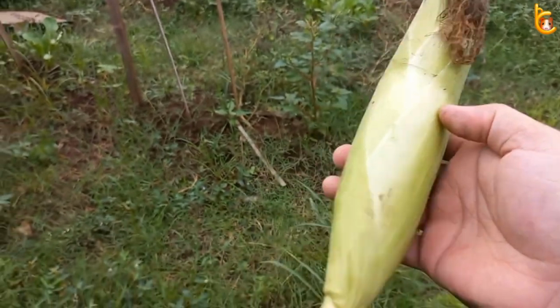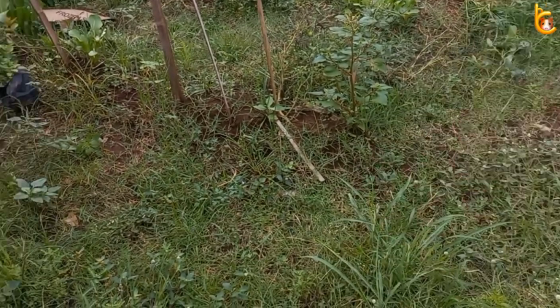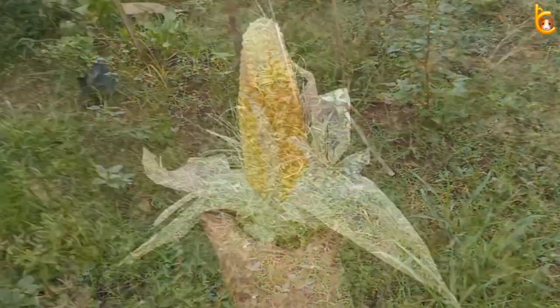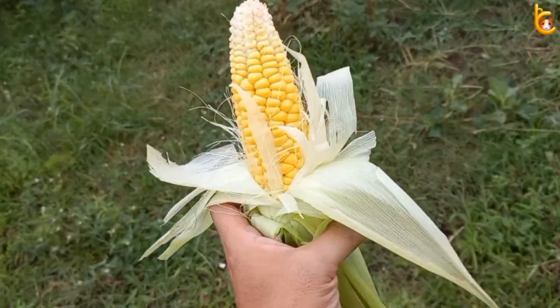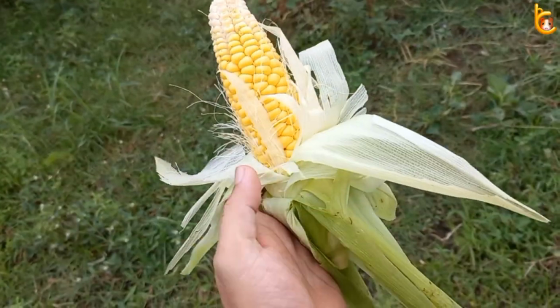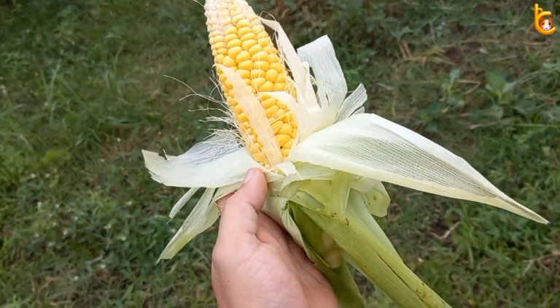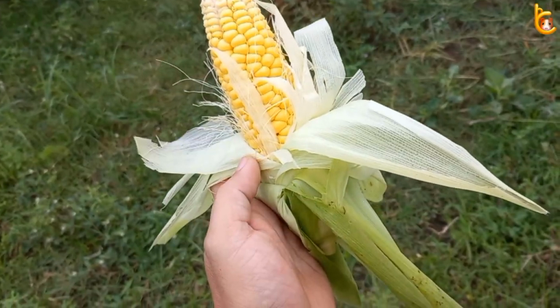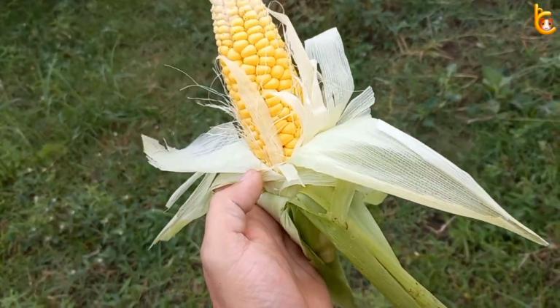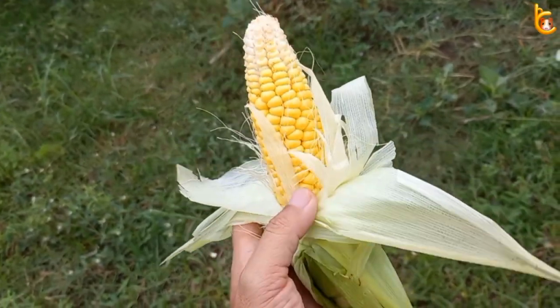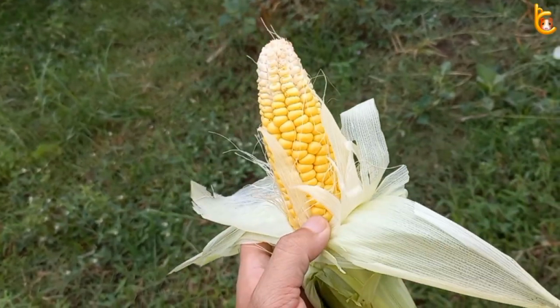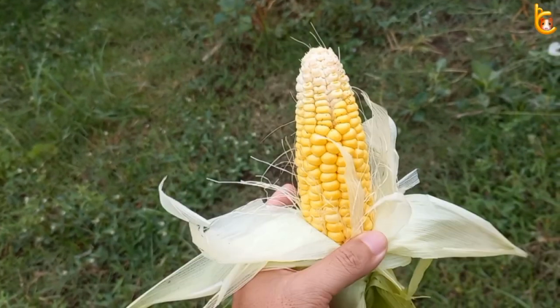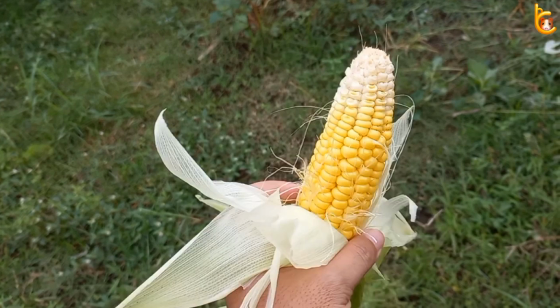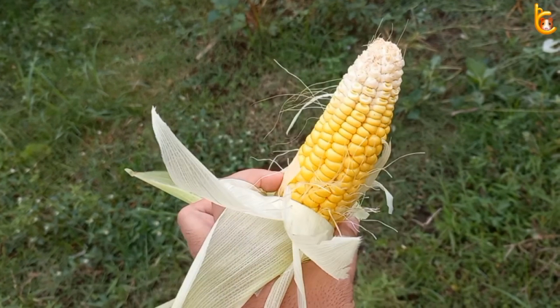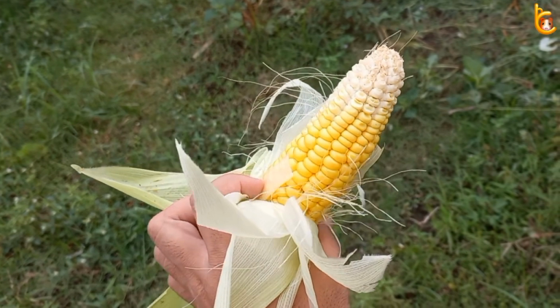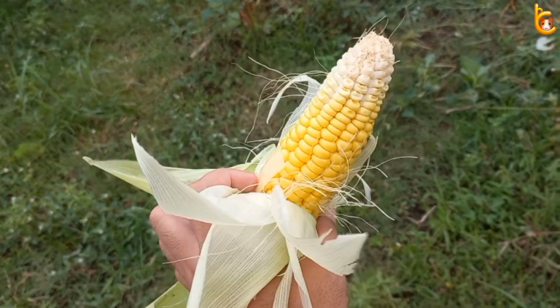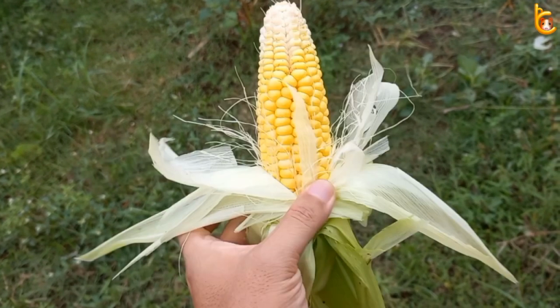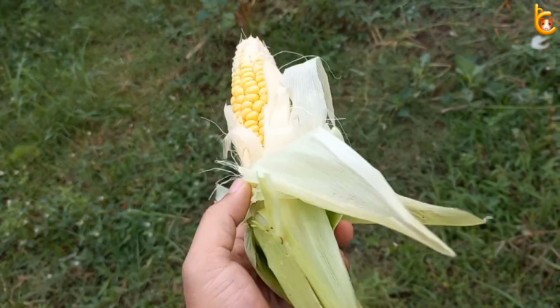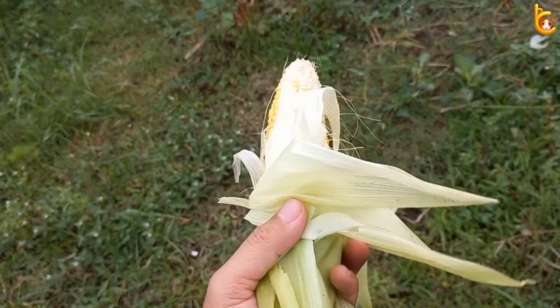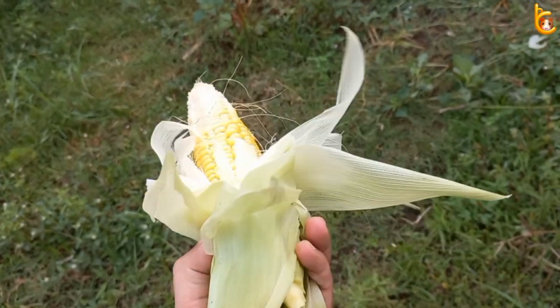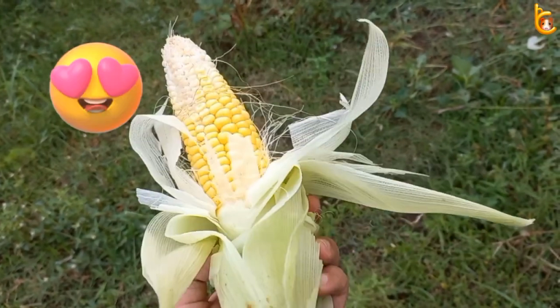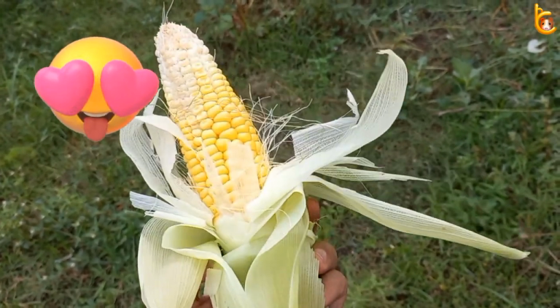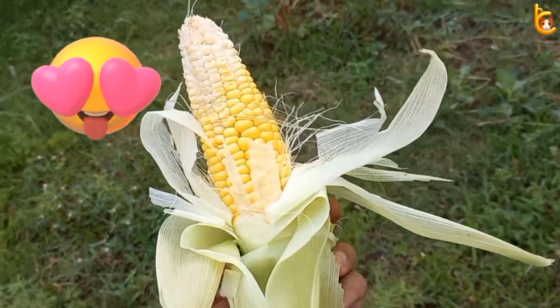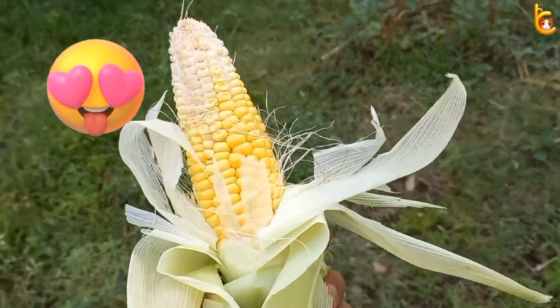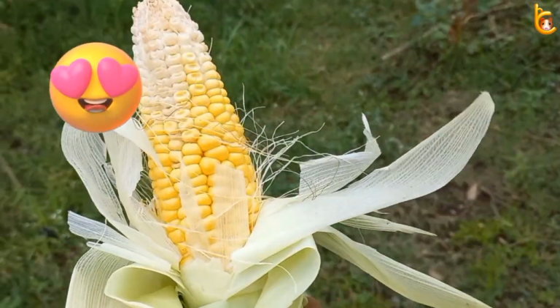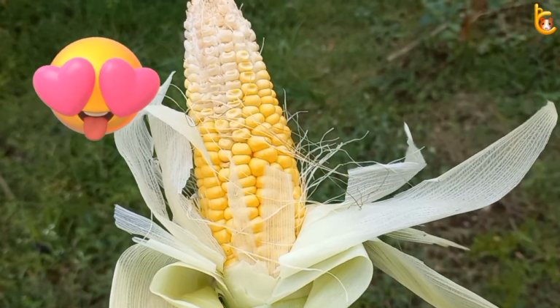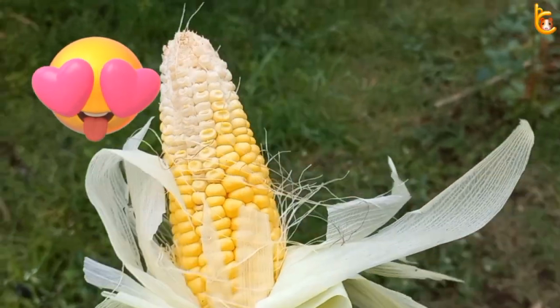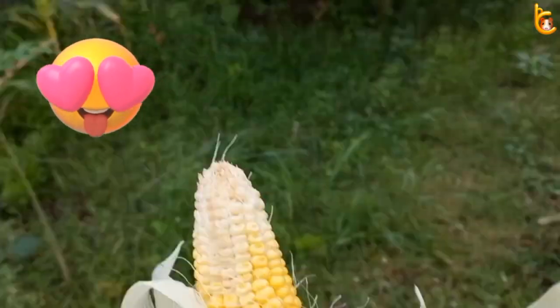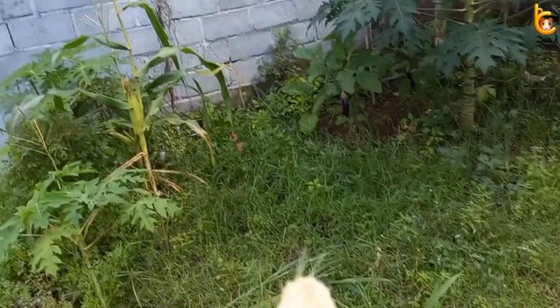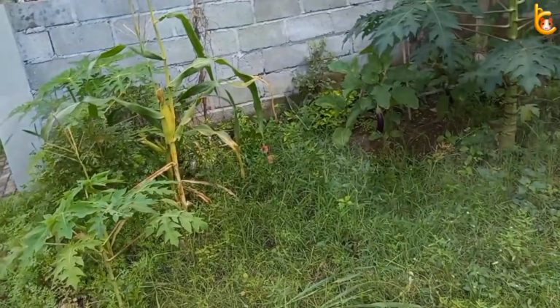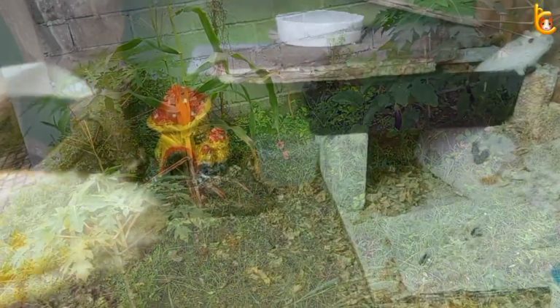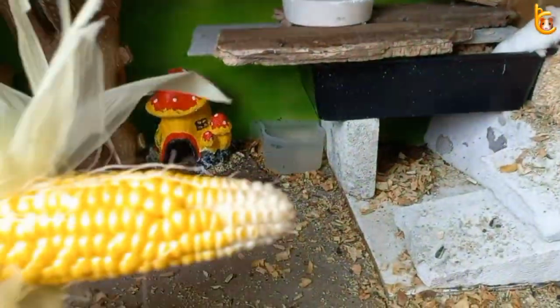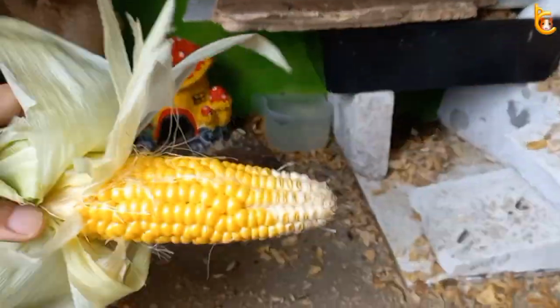Let's peel the corn and see what's inside. Look how fresh this sweet corn is. The hamsters will really like it, so let's just give this sweet corn to the hamsters to eat.